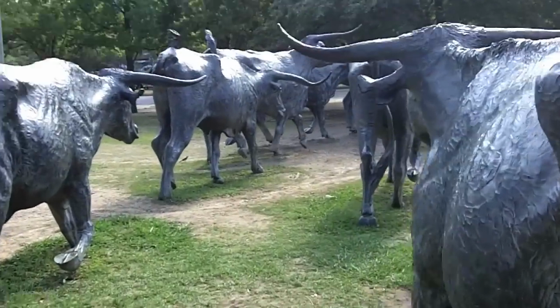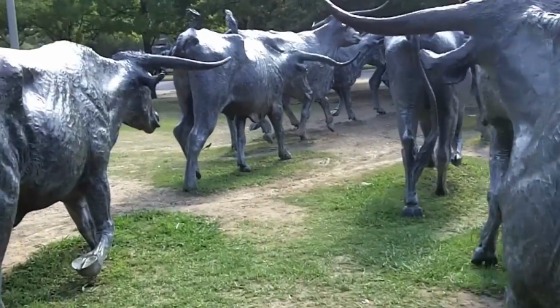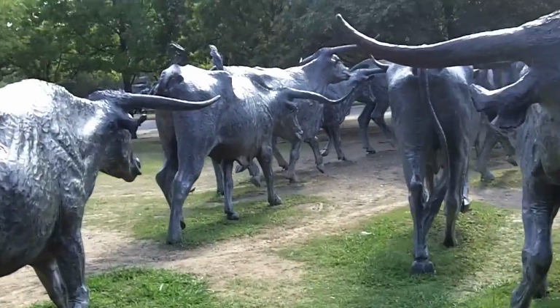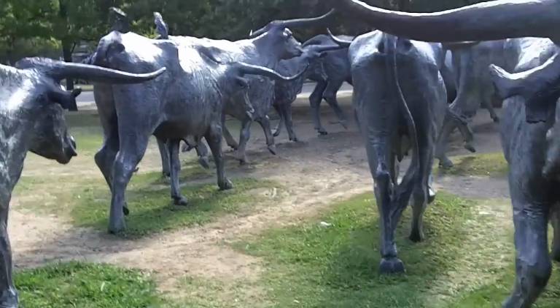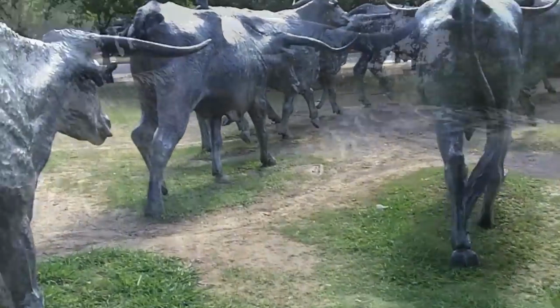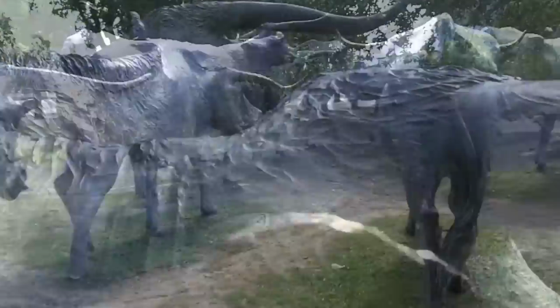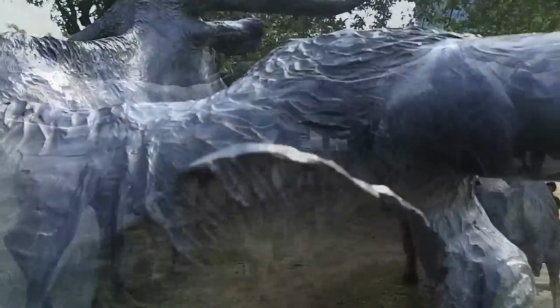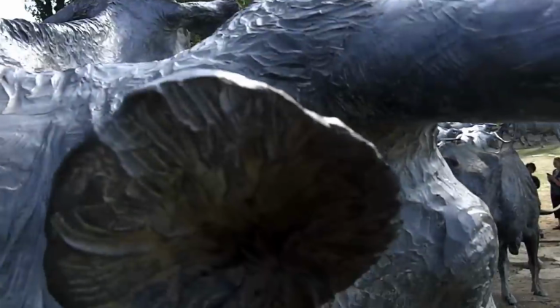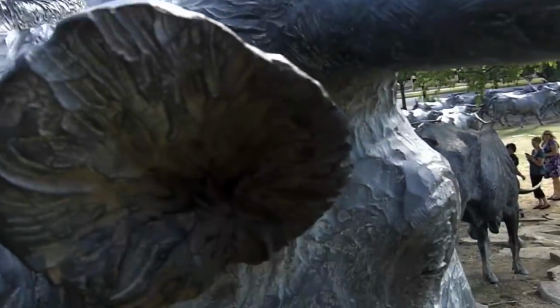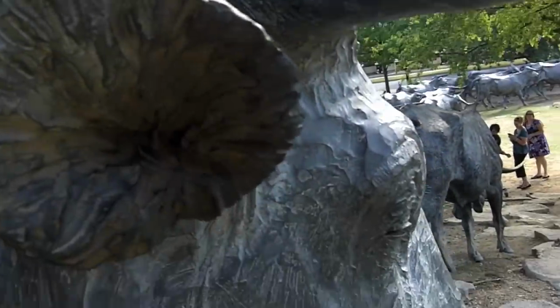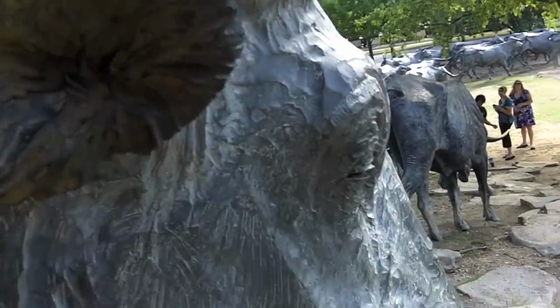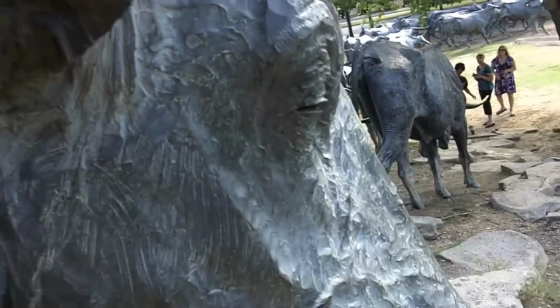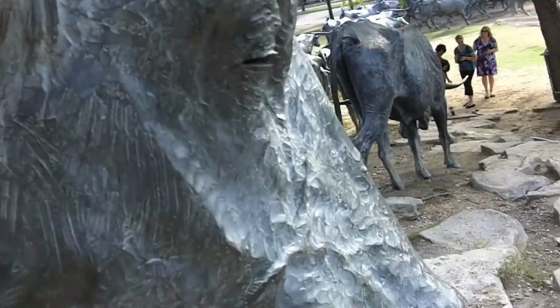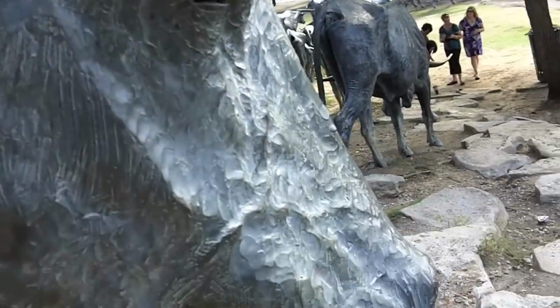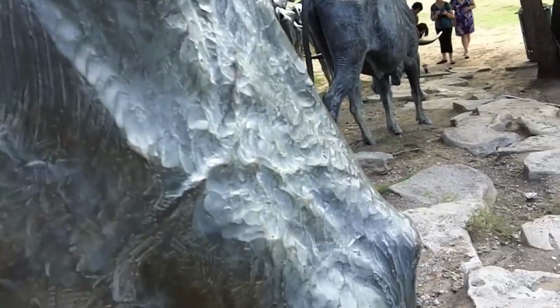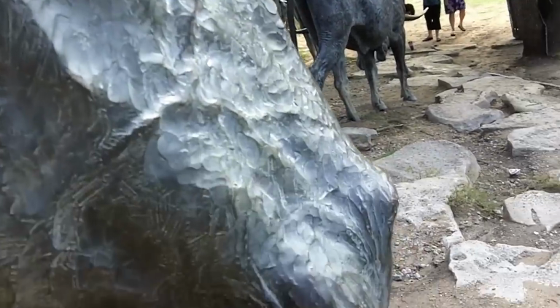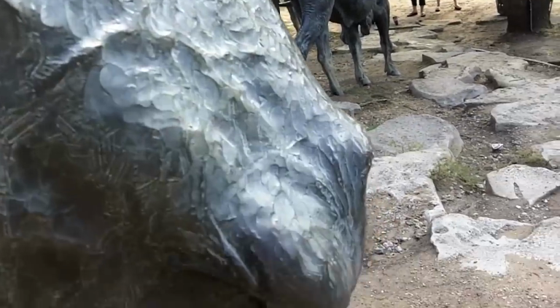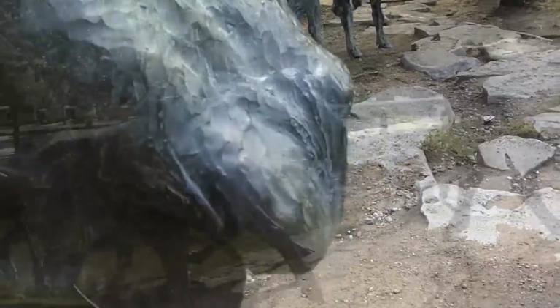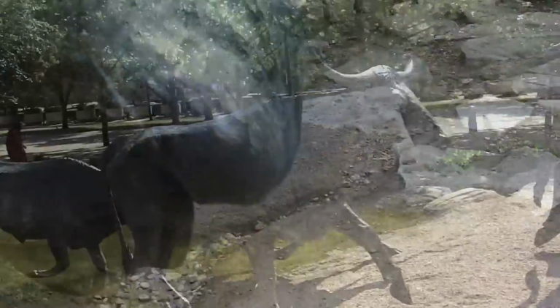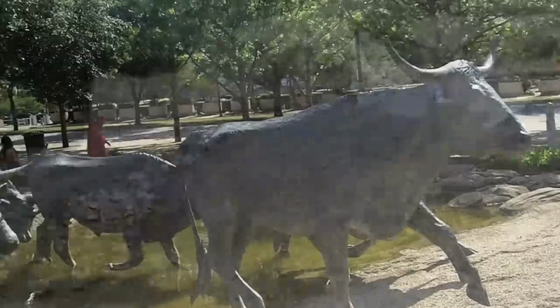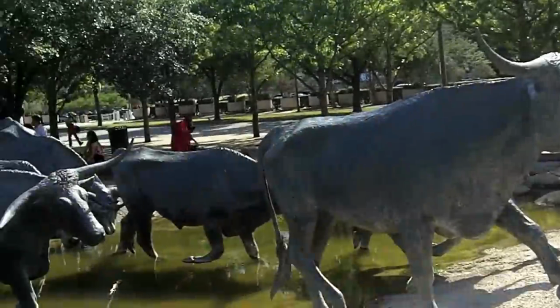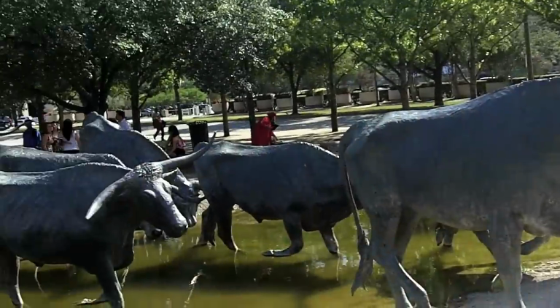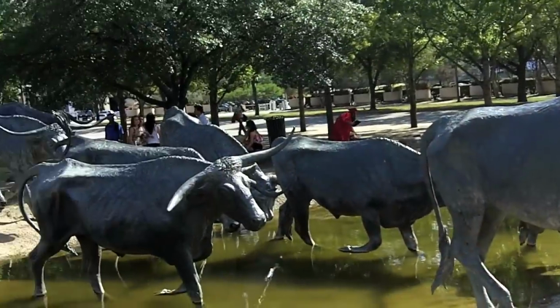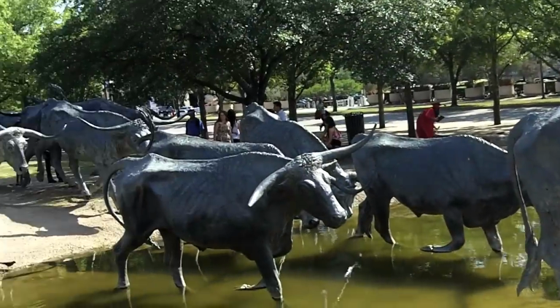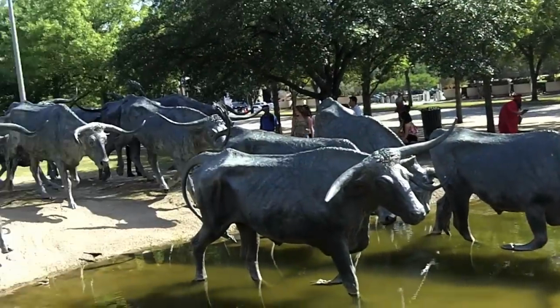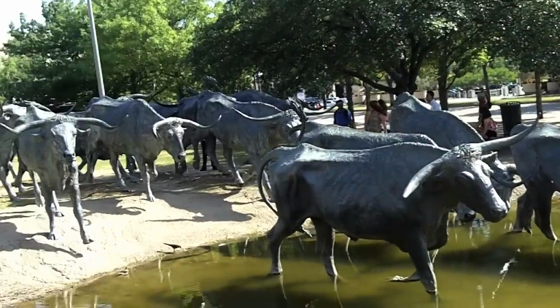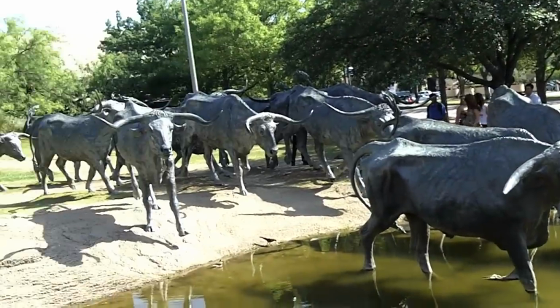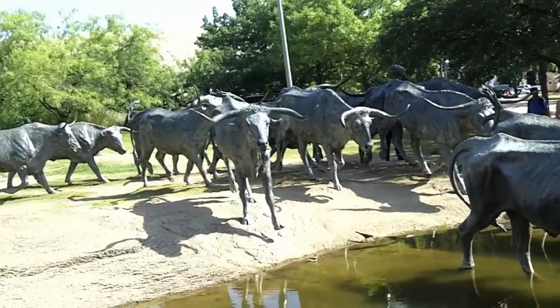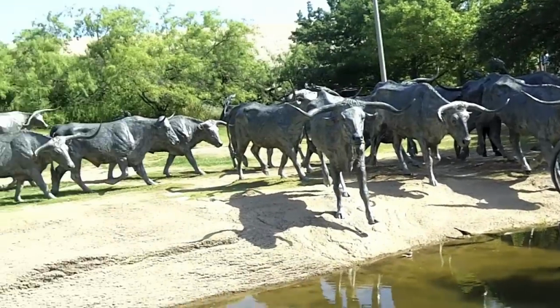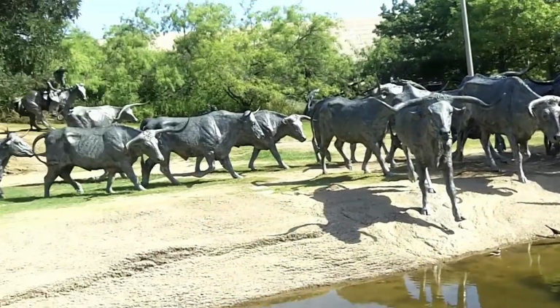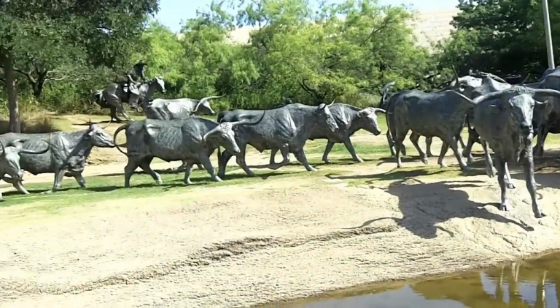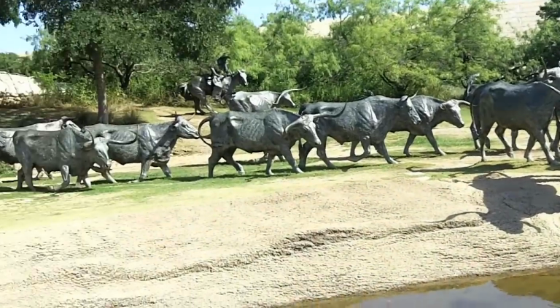So when you're in Dallas, remember — free things to do in Dallas. One of the top ones right here is Pioneer Park, downtown Dallas.